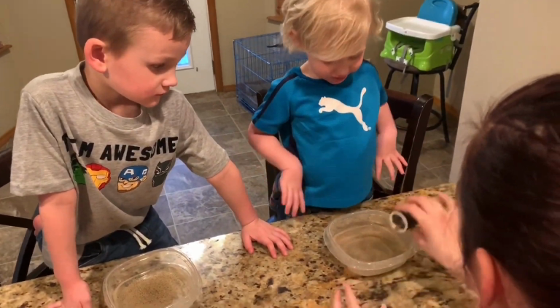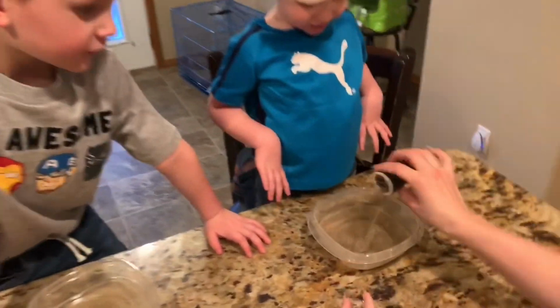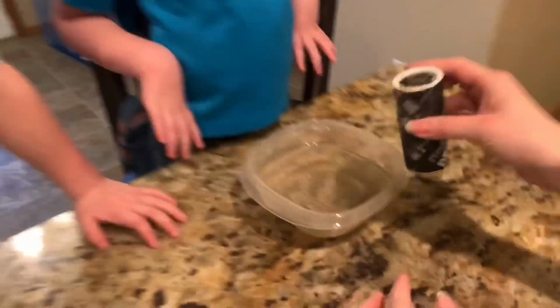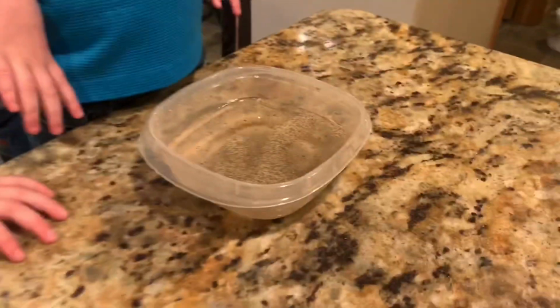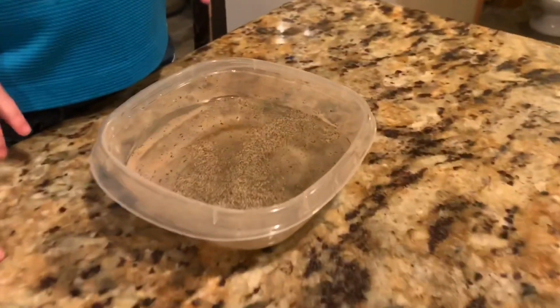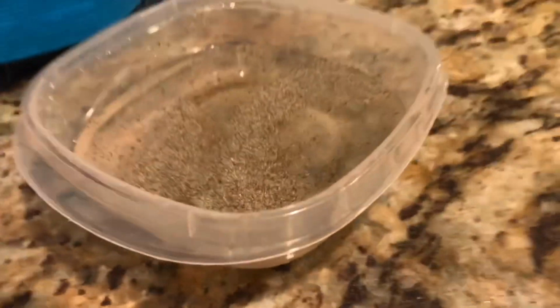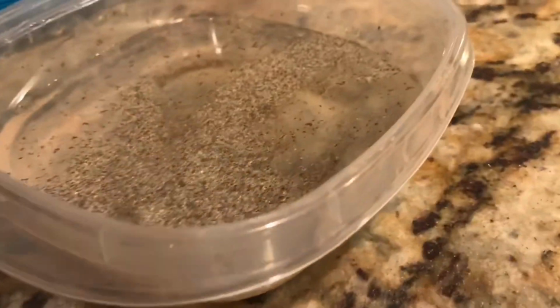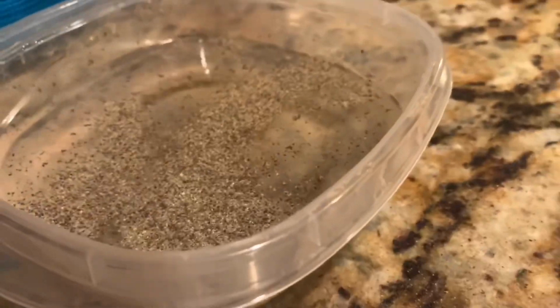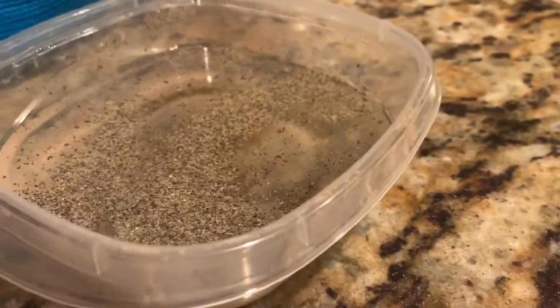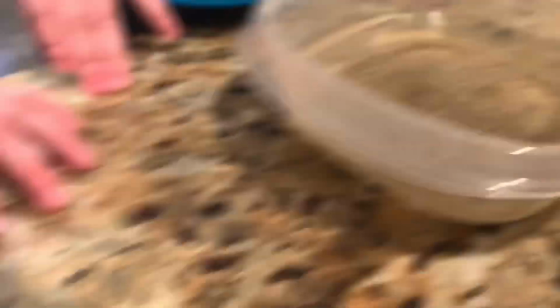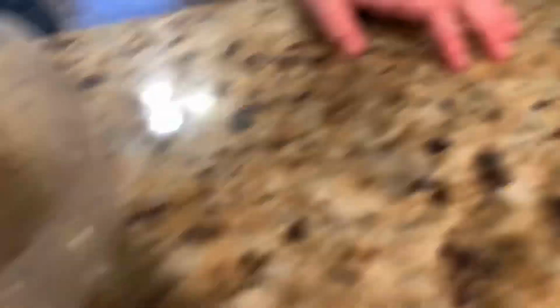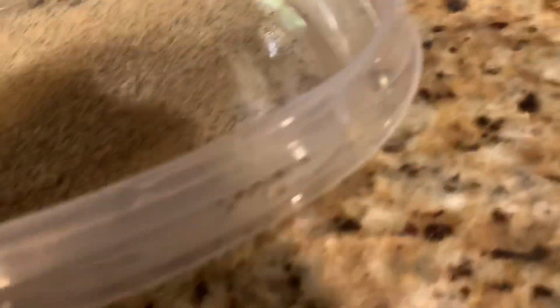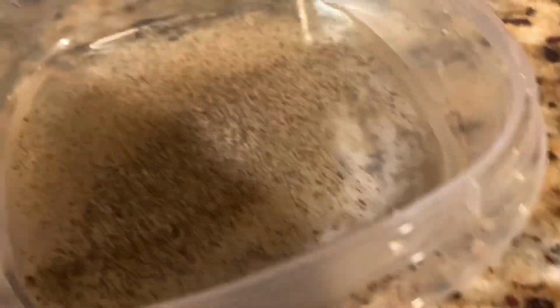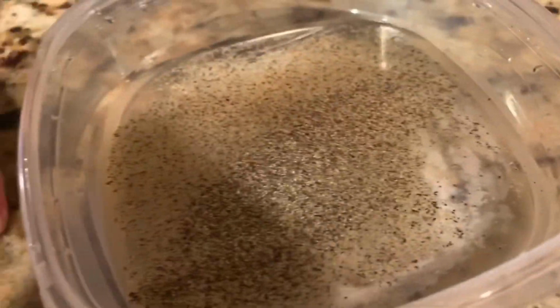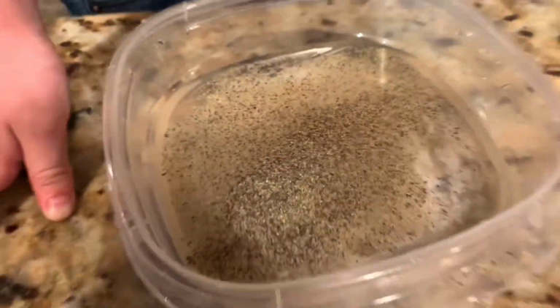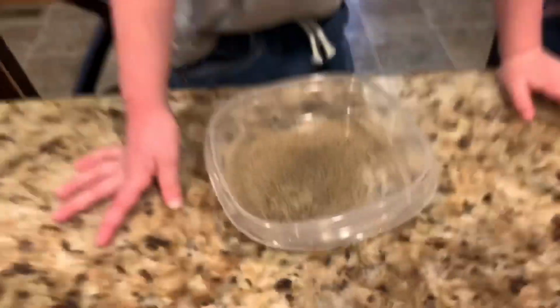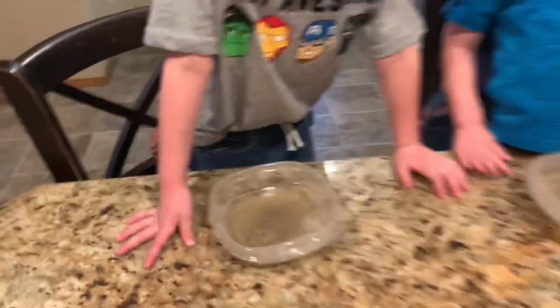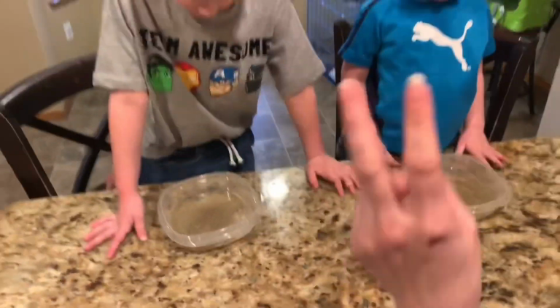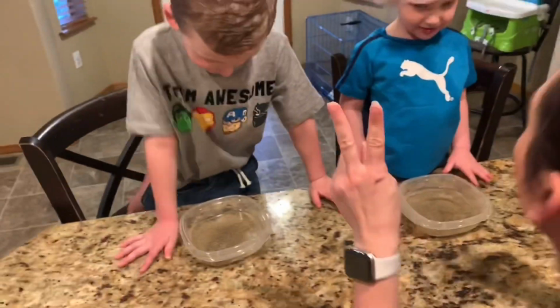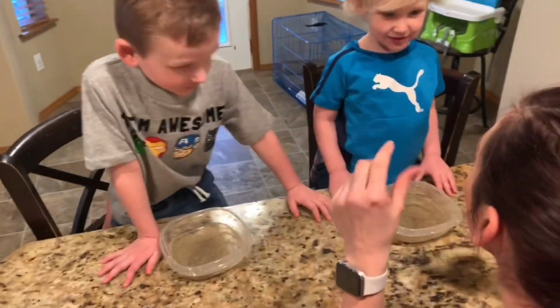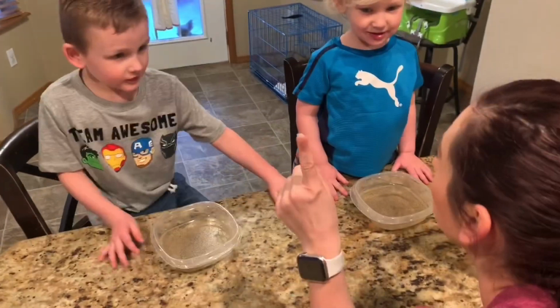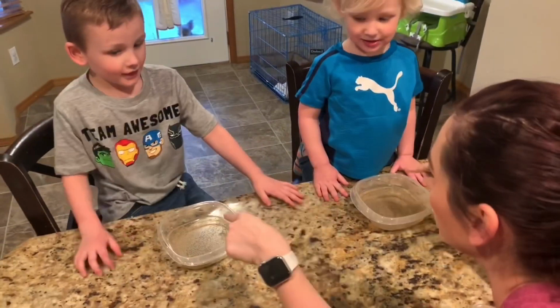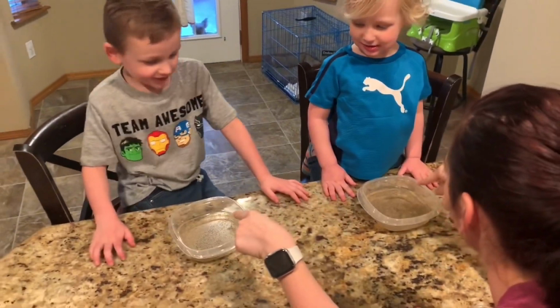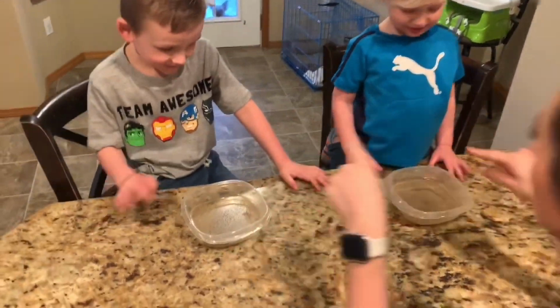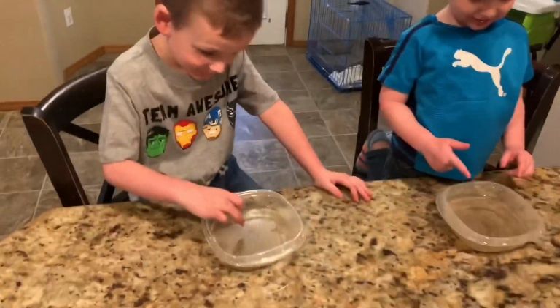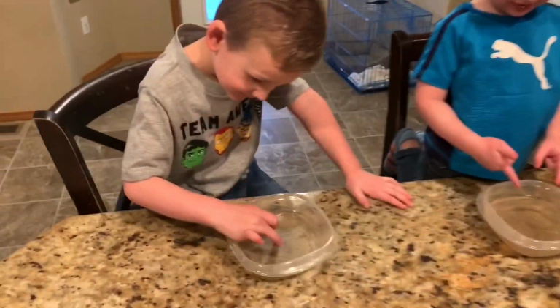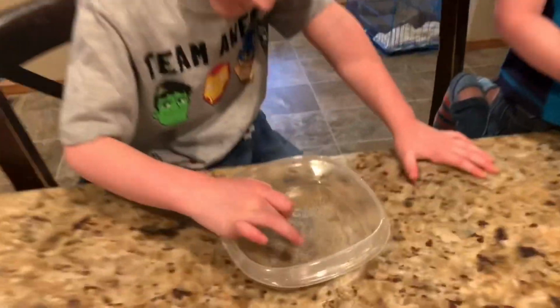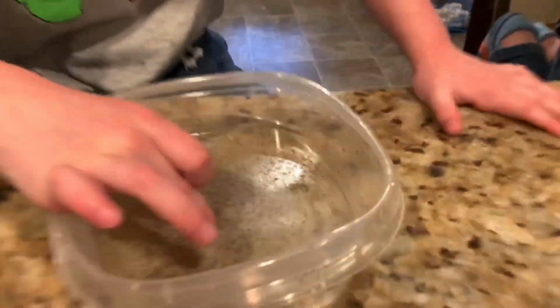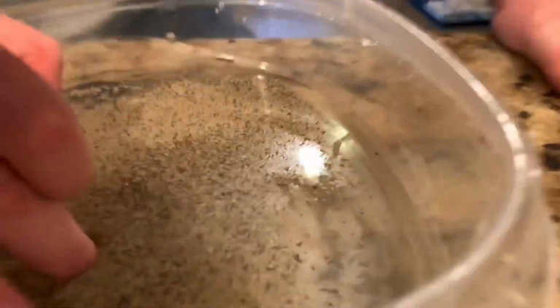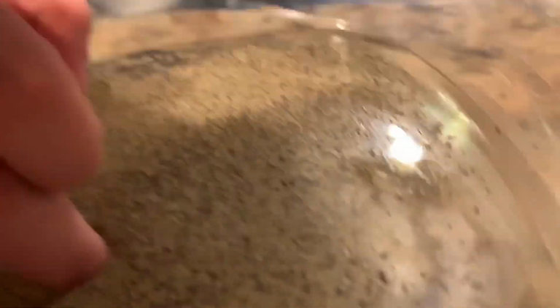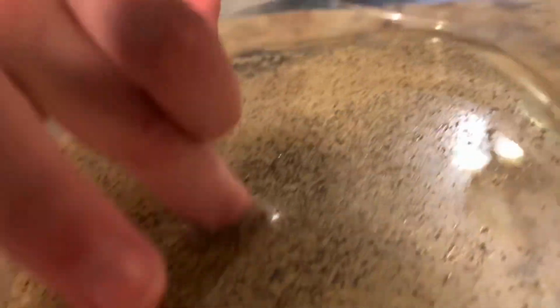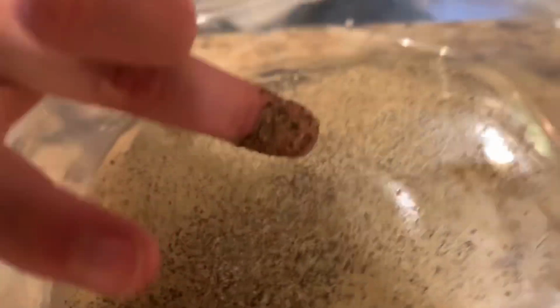Oh, it's green. It's black. You've got lots of germ water. Now I want you guys to put your finger in there and see if the germs get stuck to your finger.